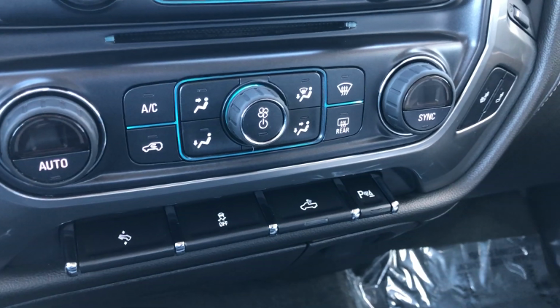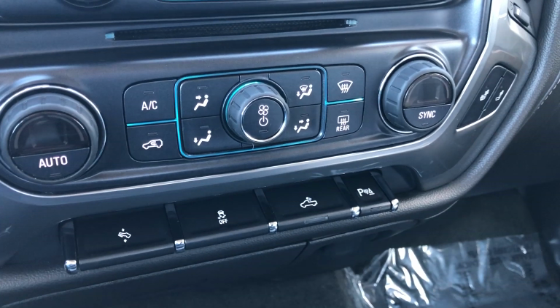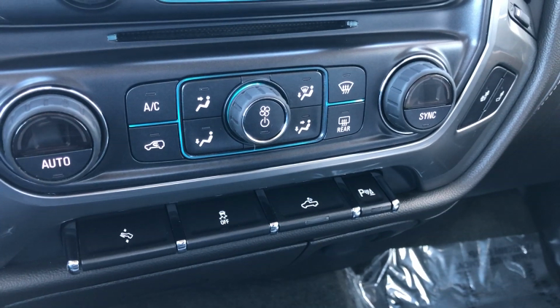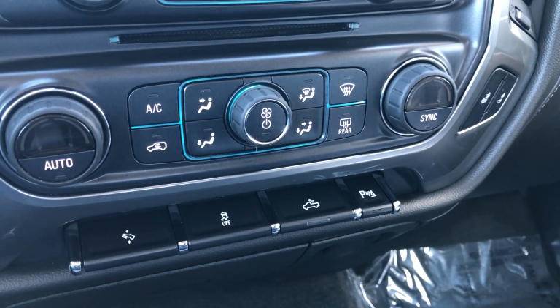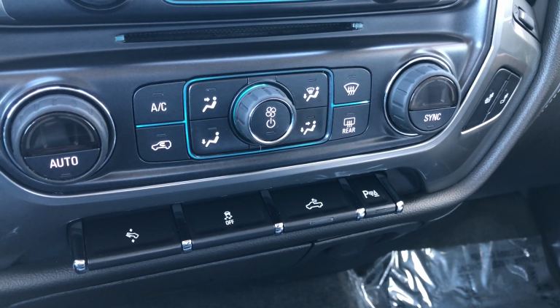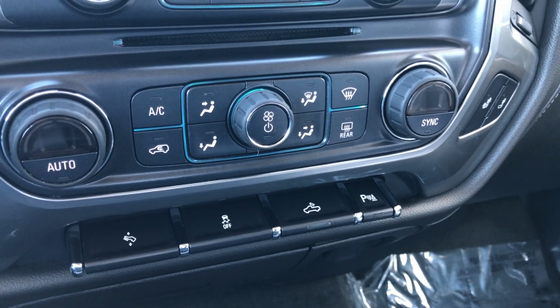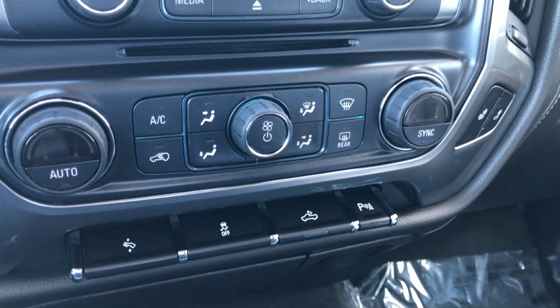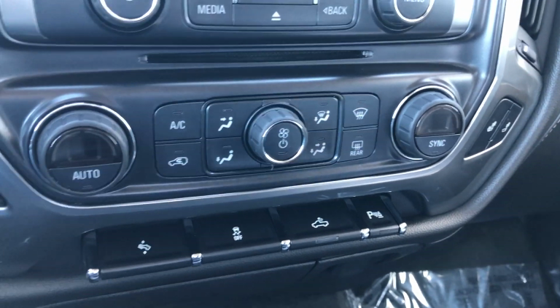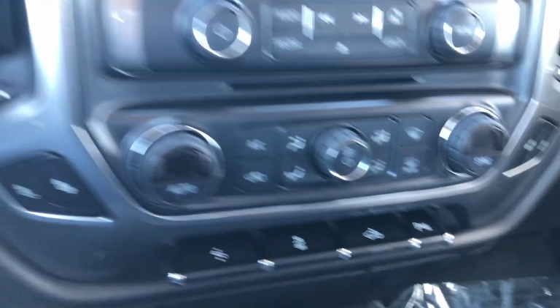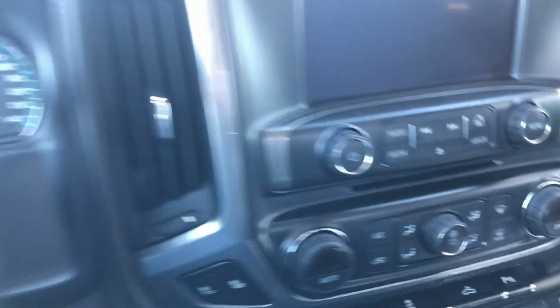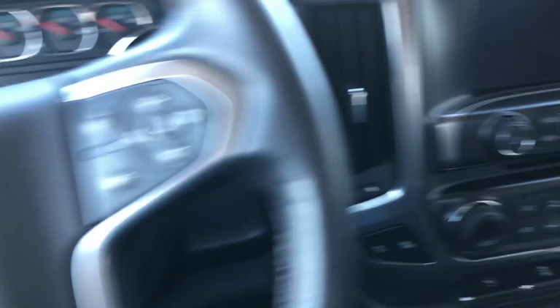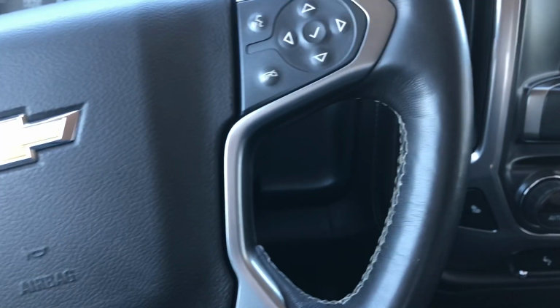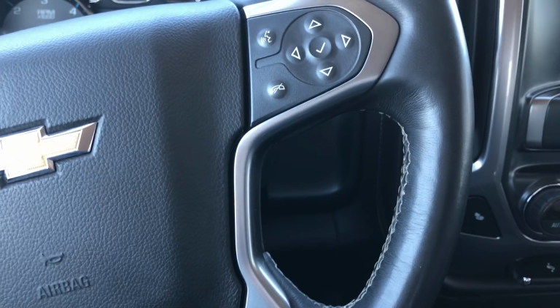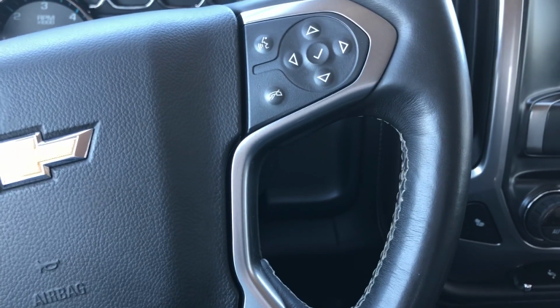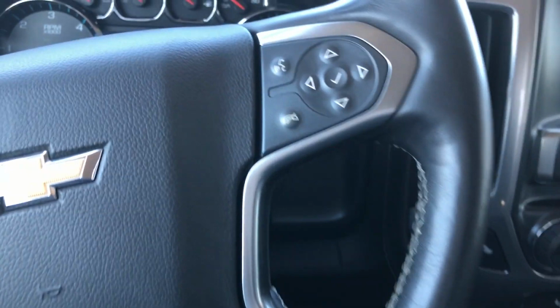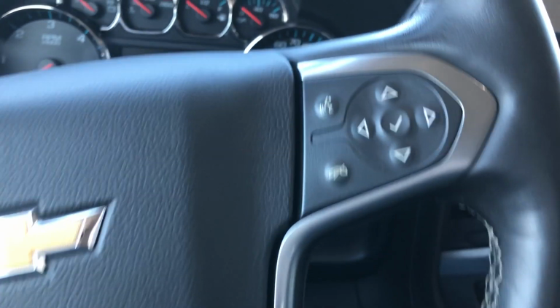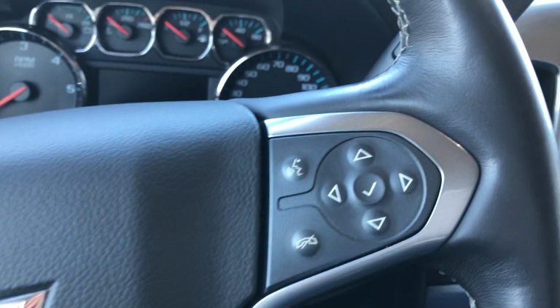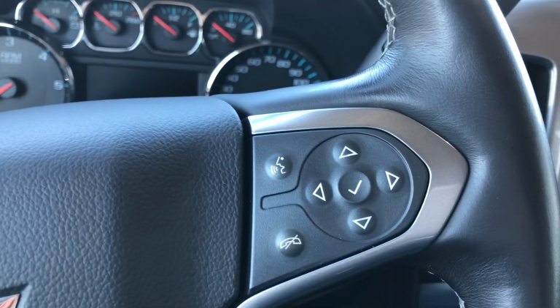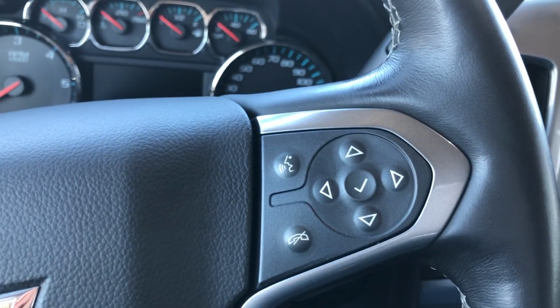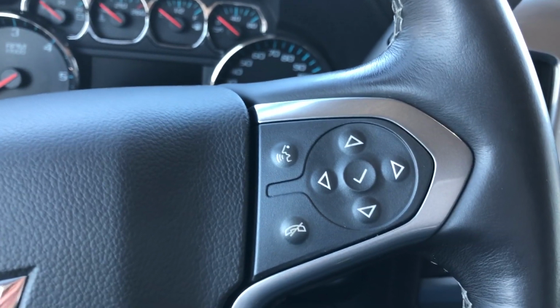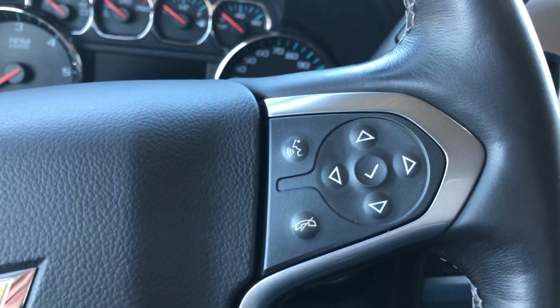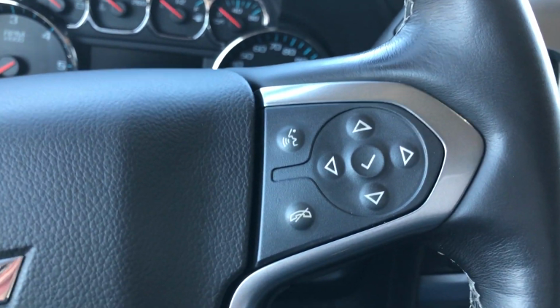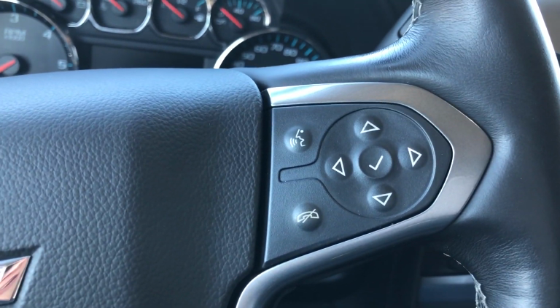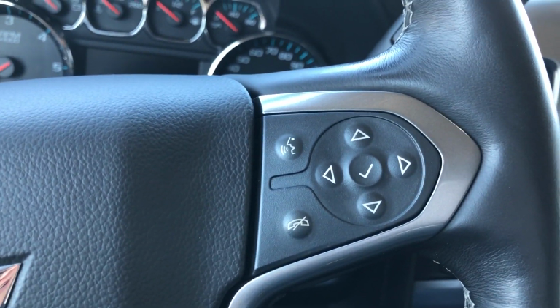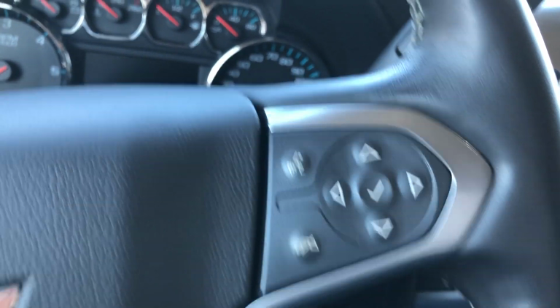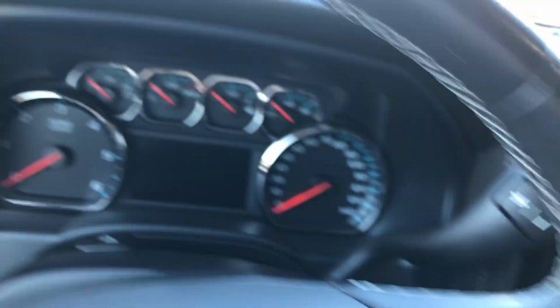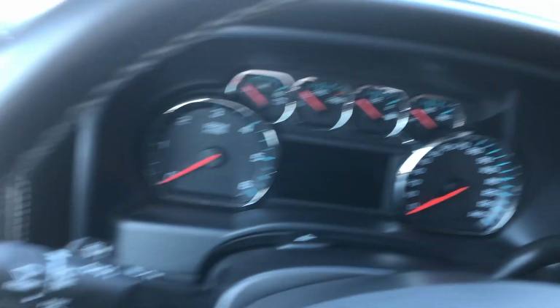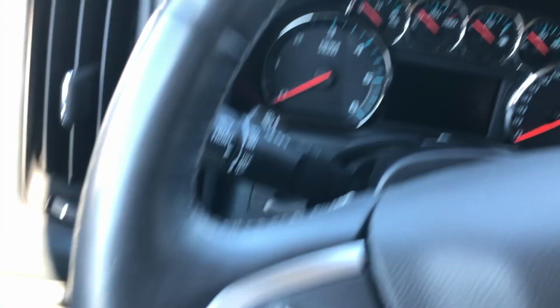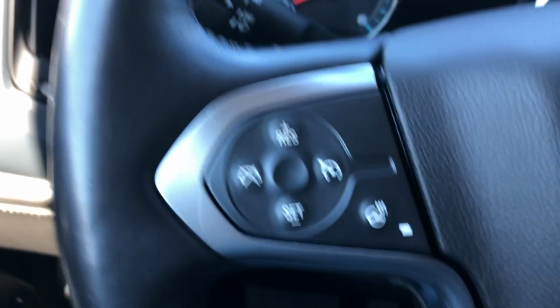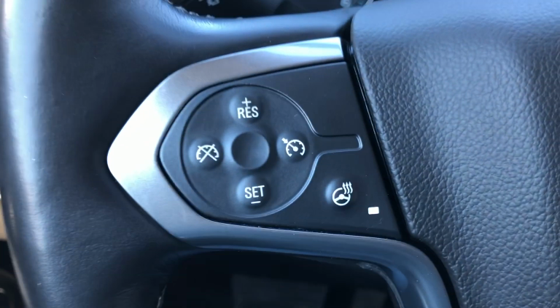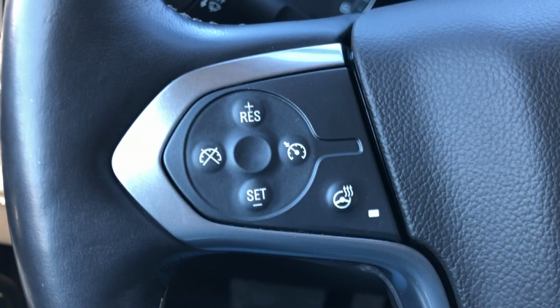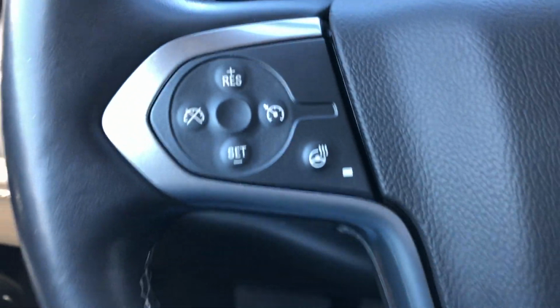Lighted bed, pedal controls and adjustments. The beautiful leather-wrapped steering wheel is heated and features hands-free calling and audio as well as cruise control settings.